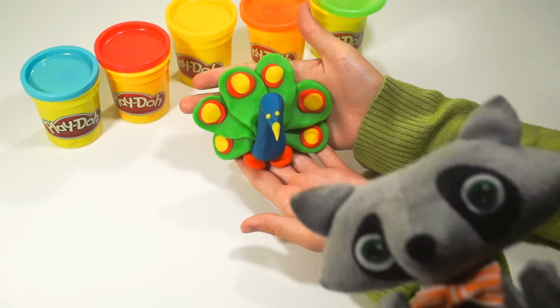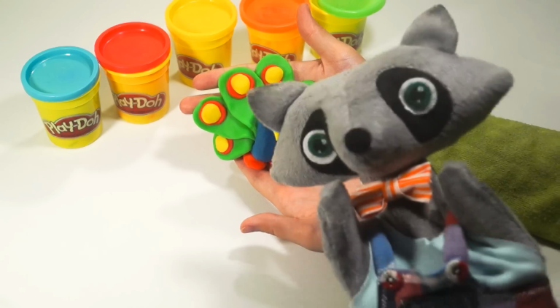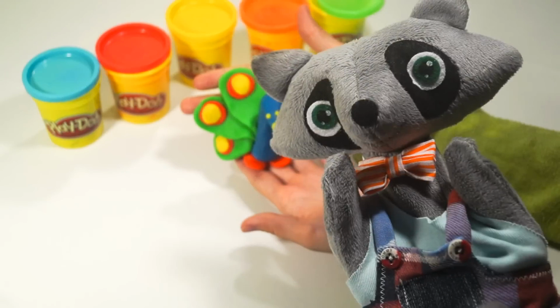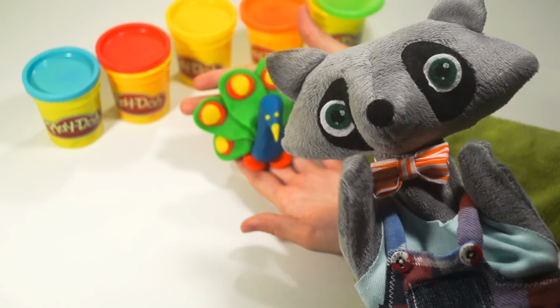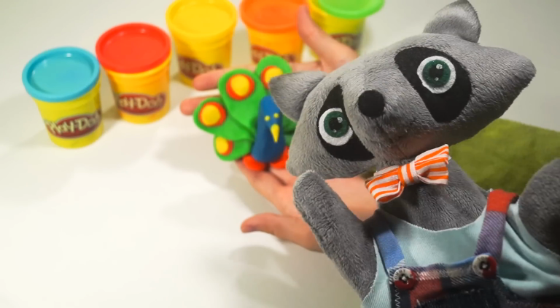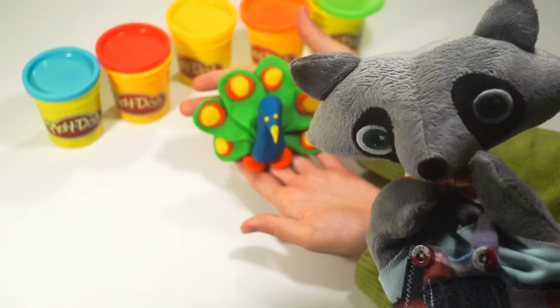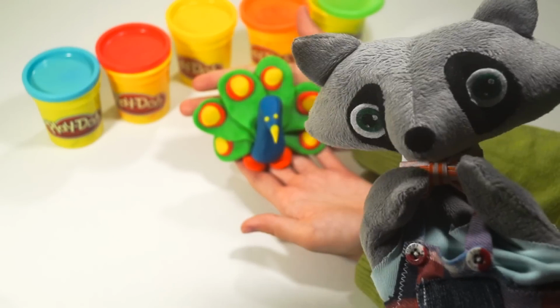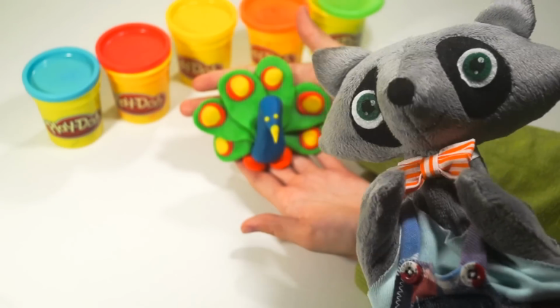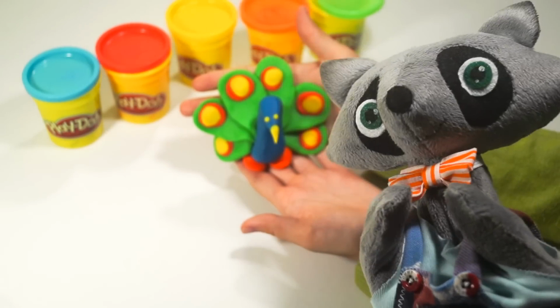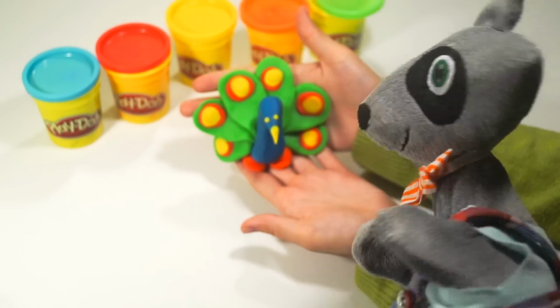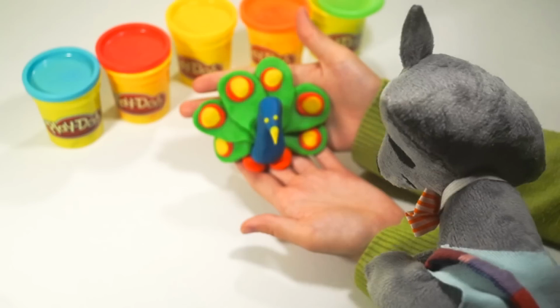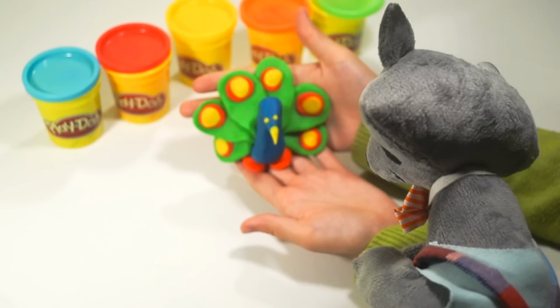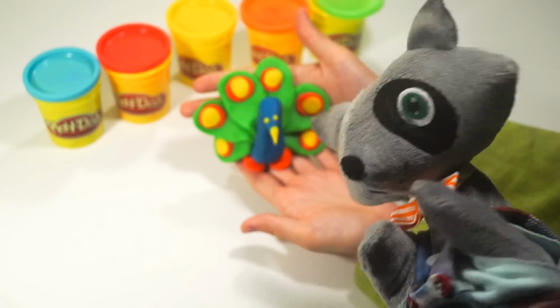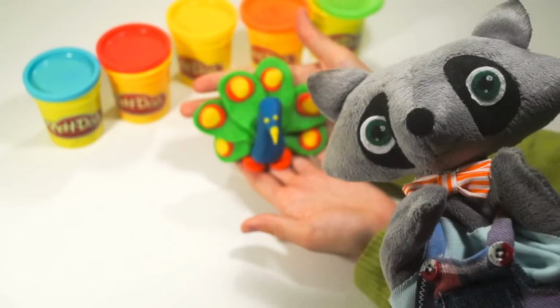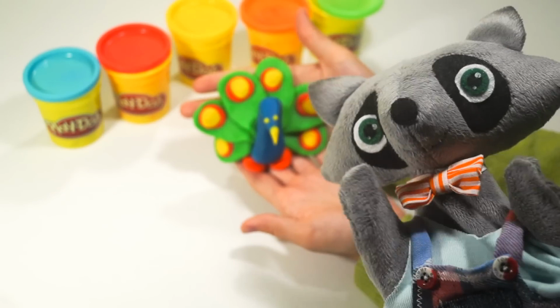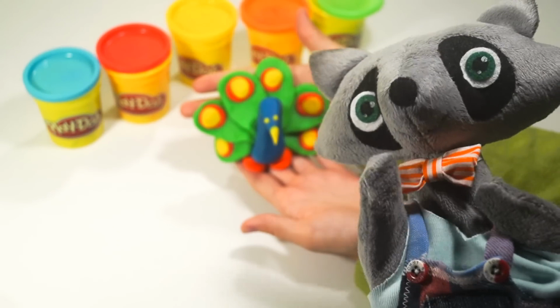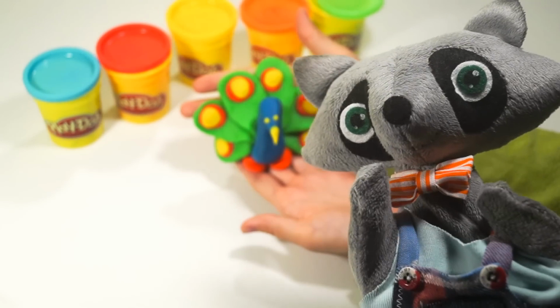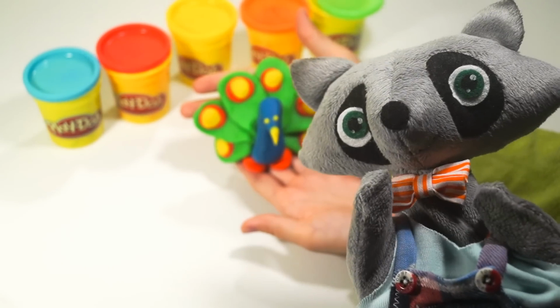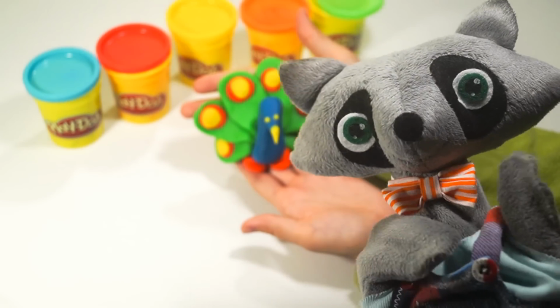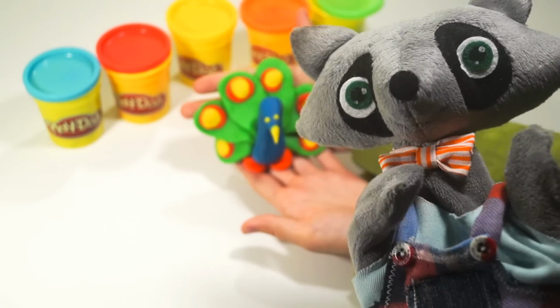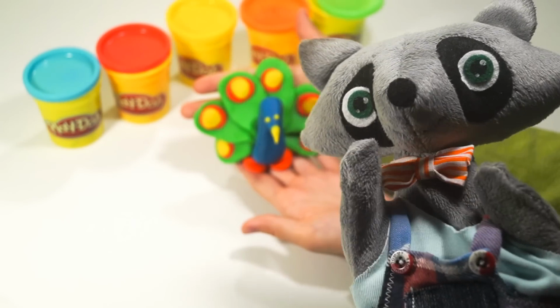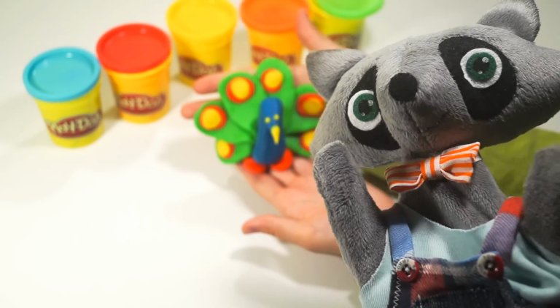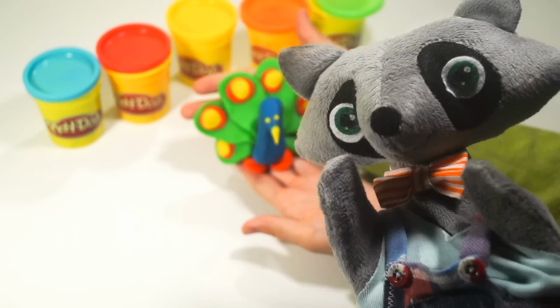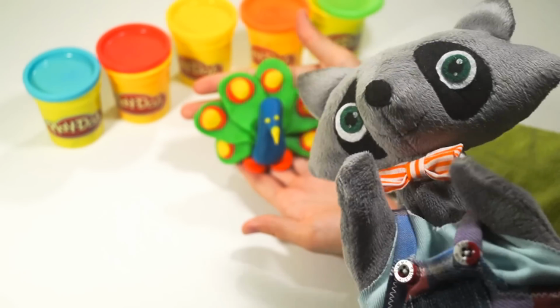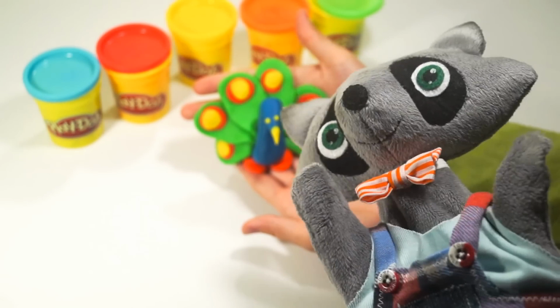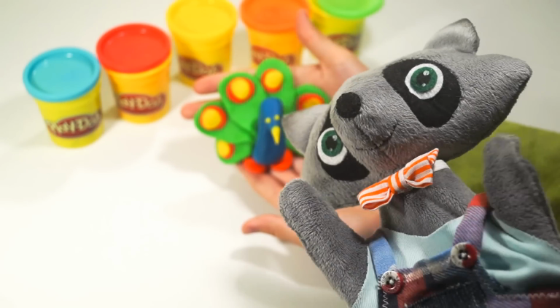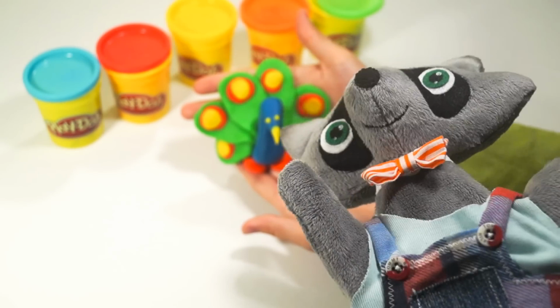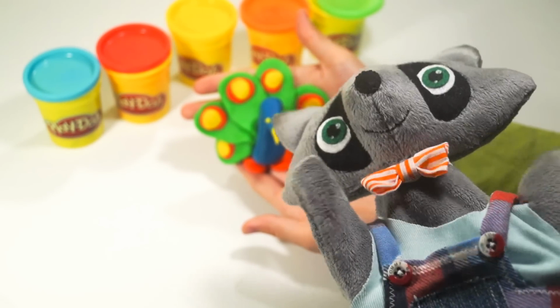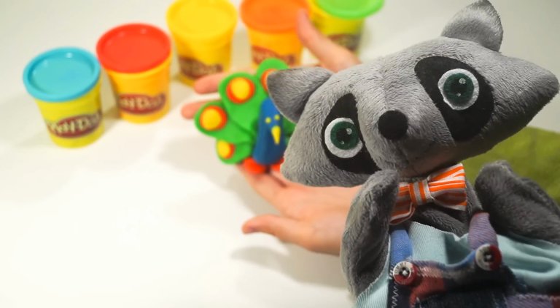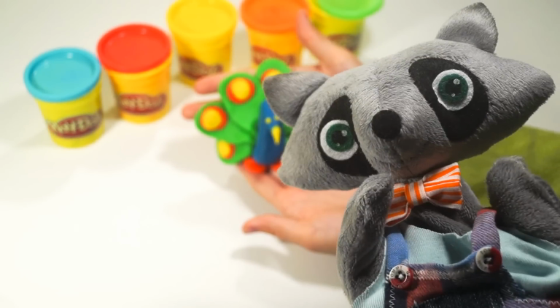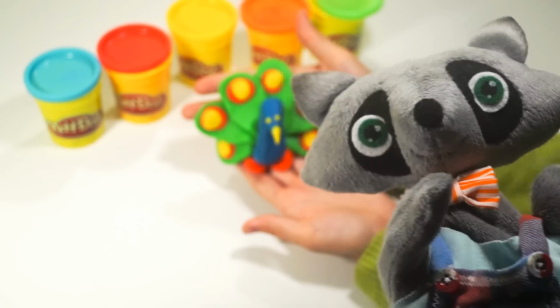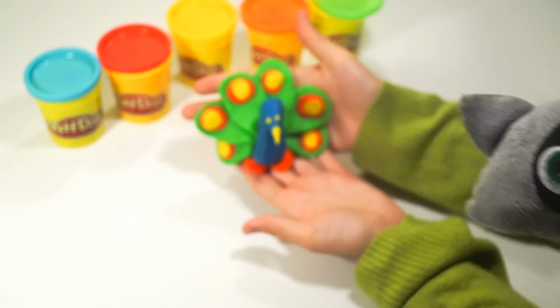Hello, I'm Rika. Hi, my friends. Today, I'm gonna teach you how to make such birds.